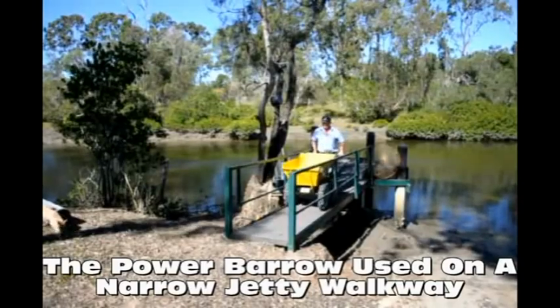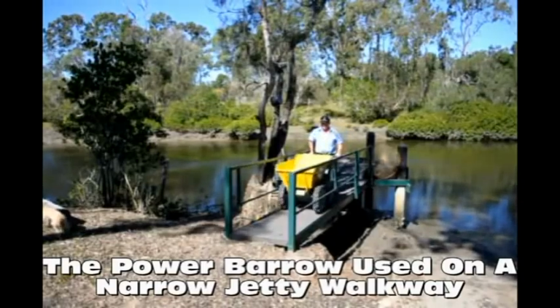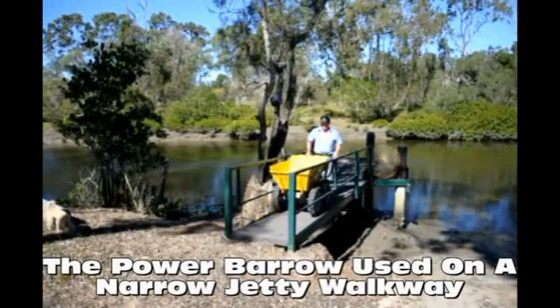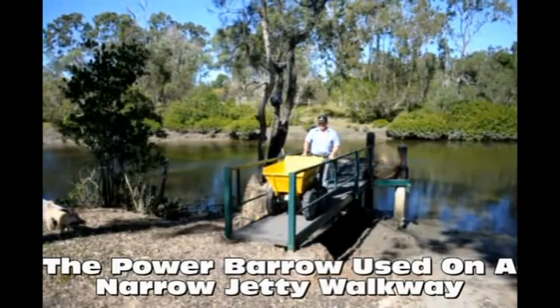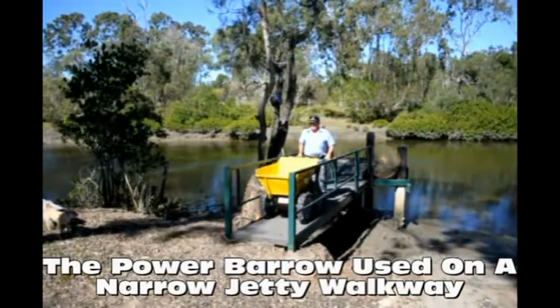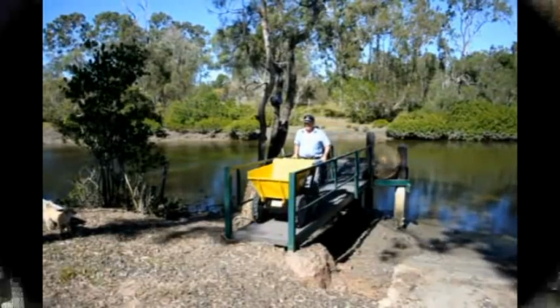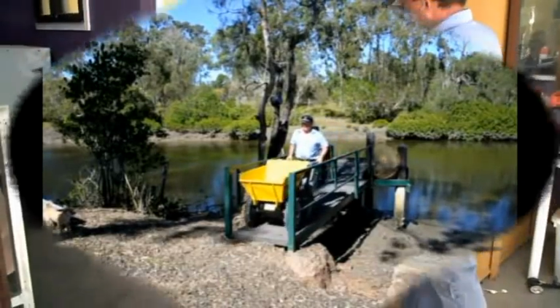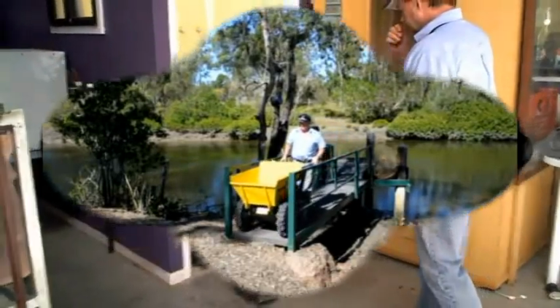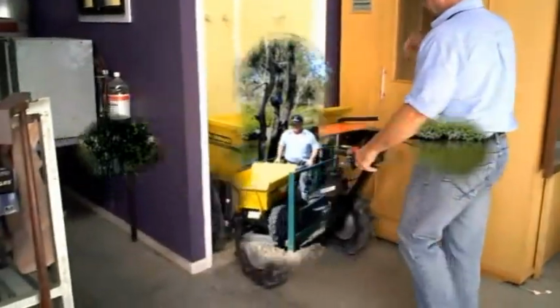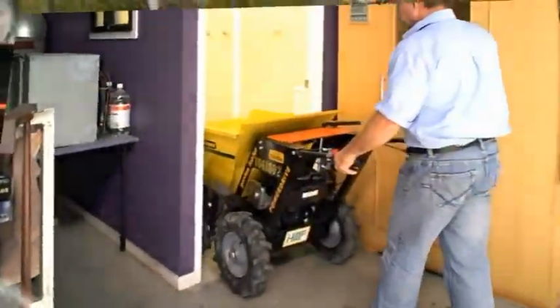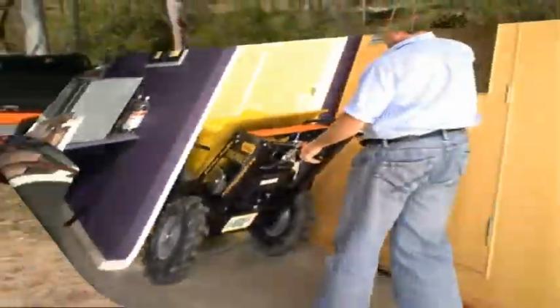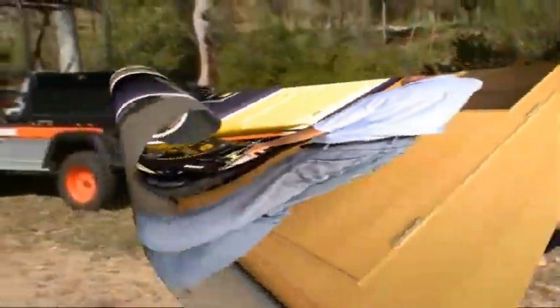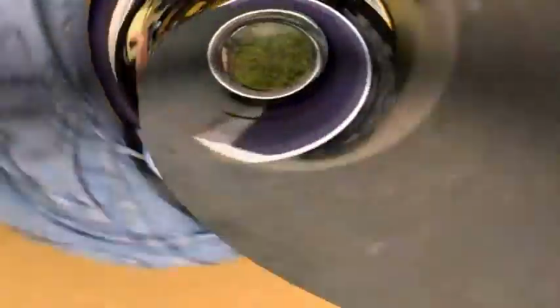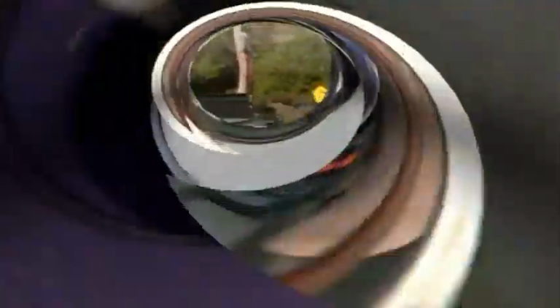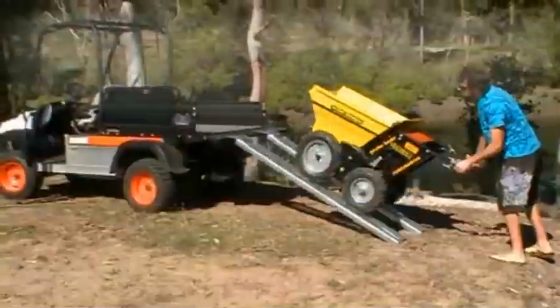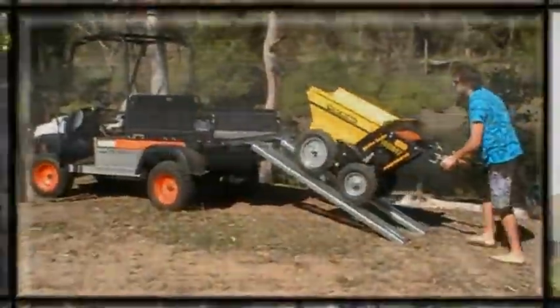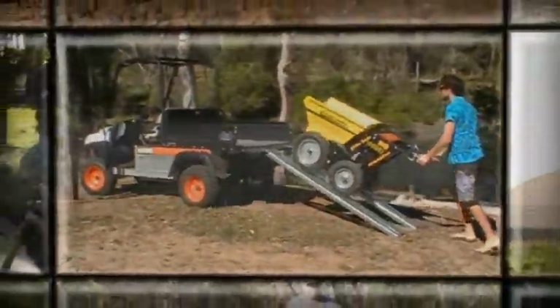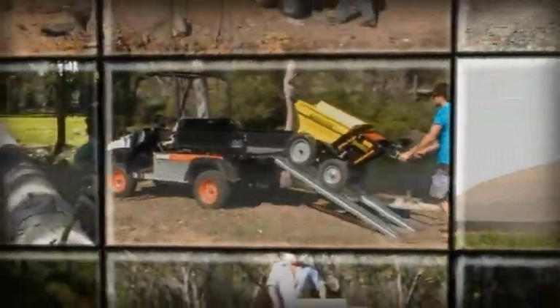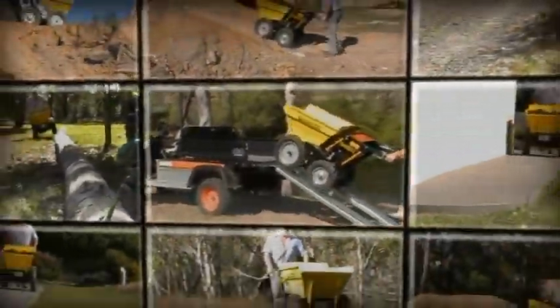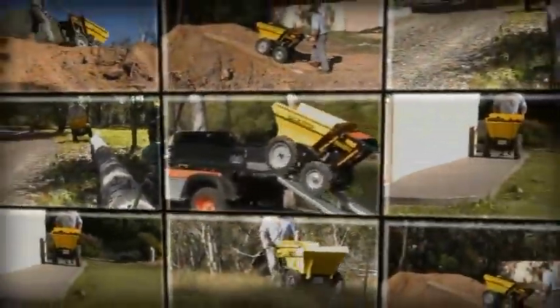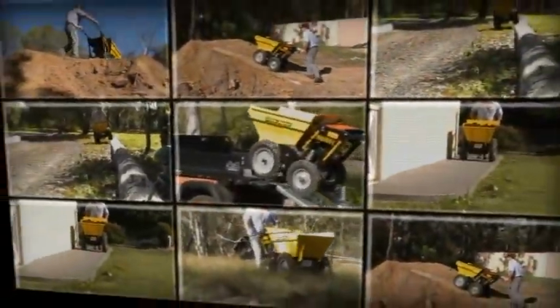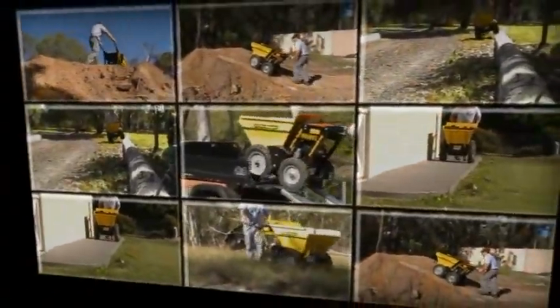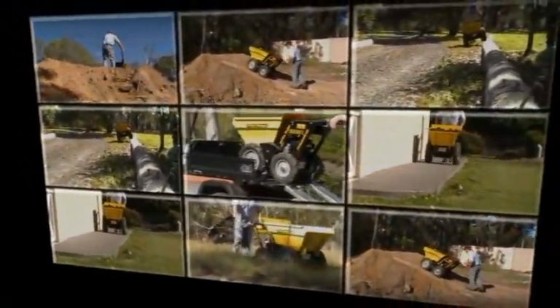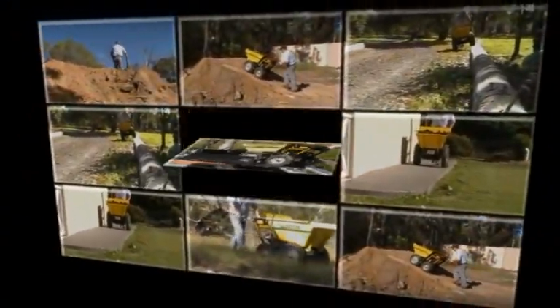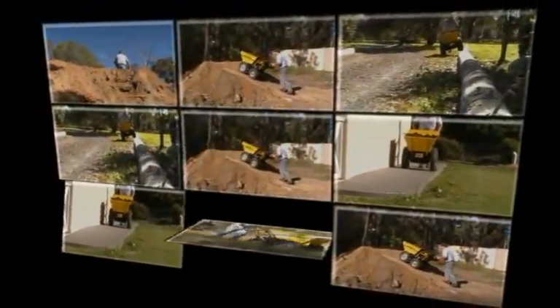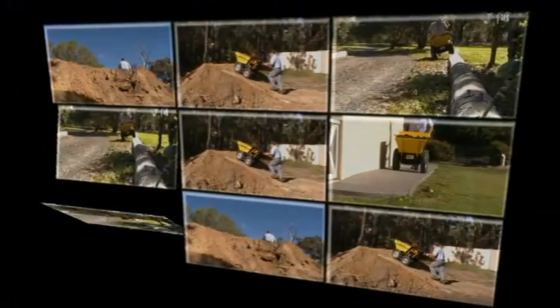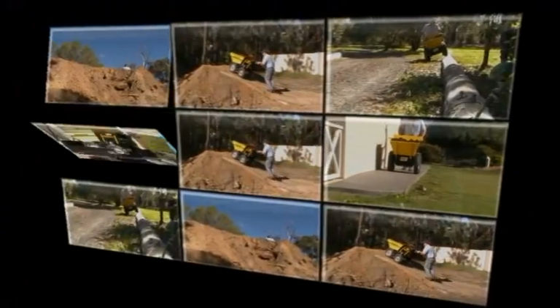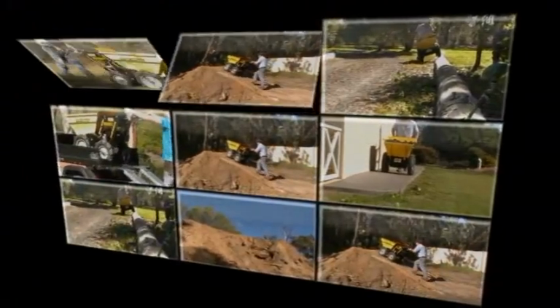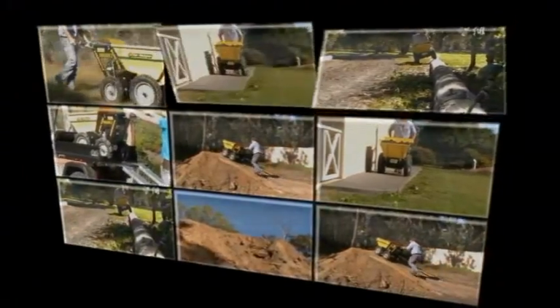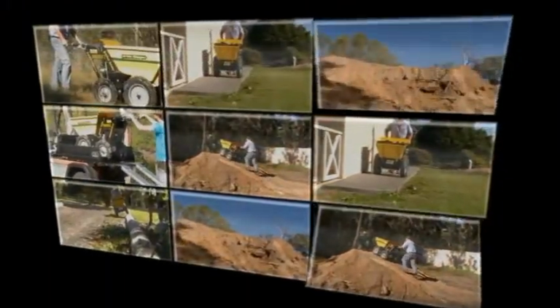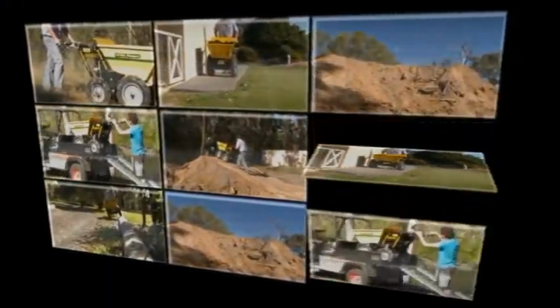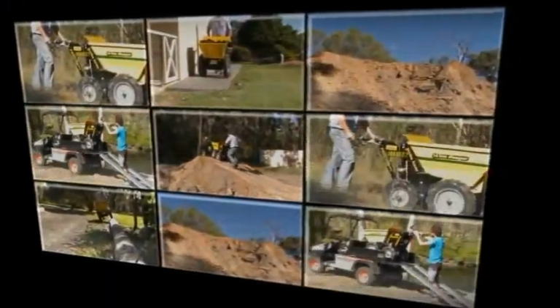The new Handy Hire Power Barrow — all you need to do is steer it and it does the rest. The new Power Barrow can make a three-person job into a one-person wonder, making life so much easier.